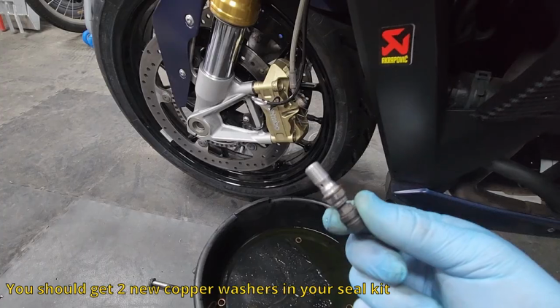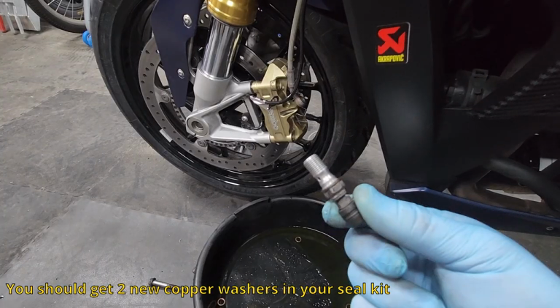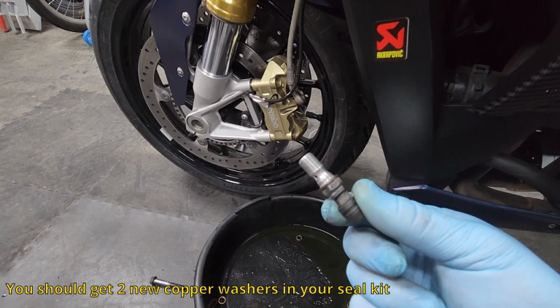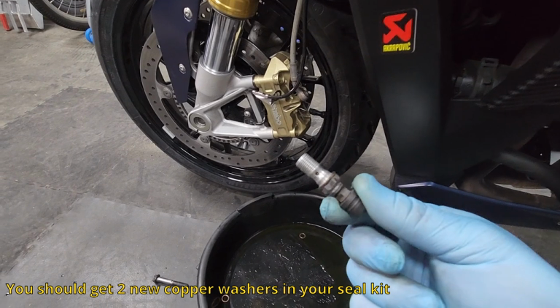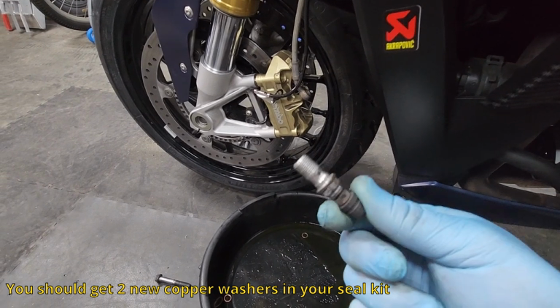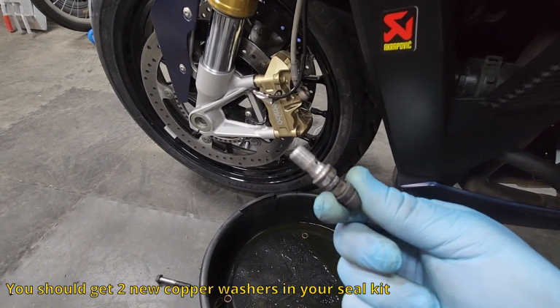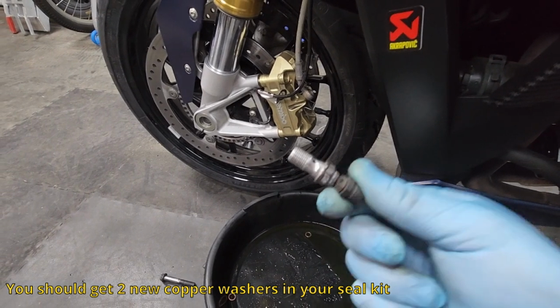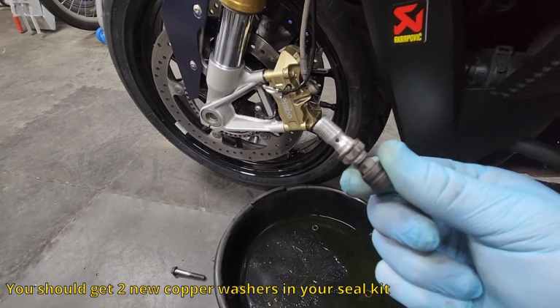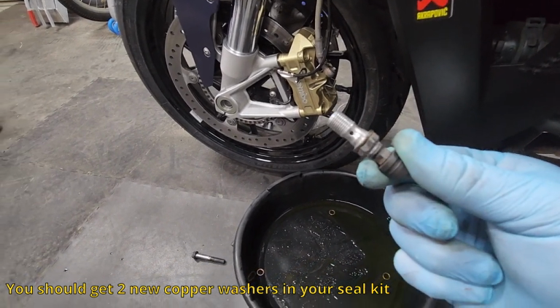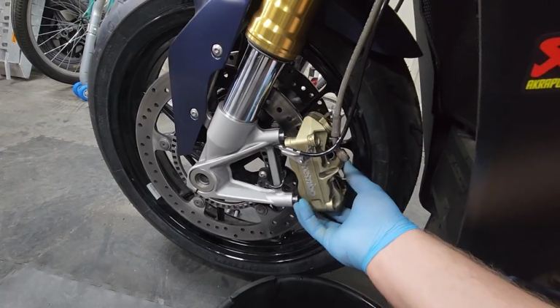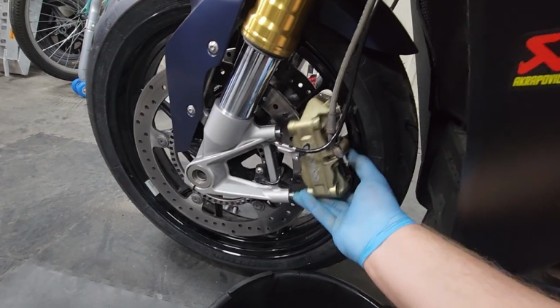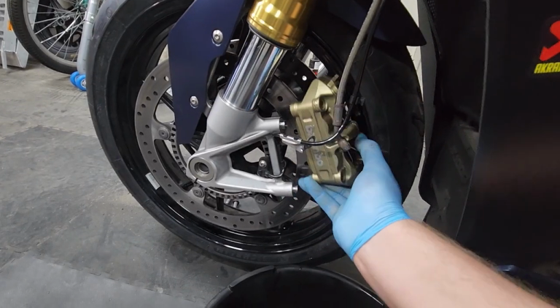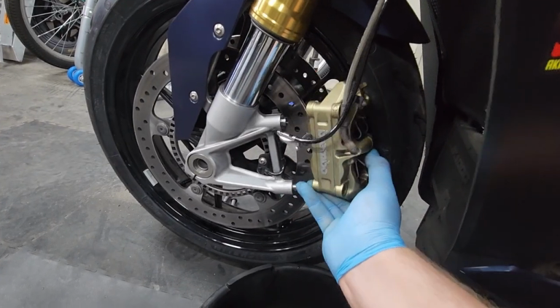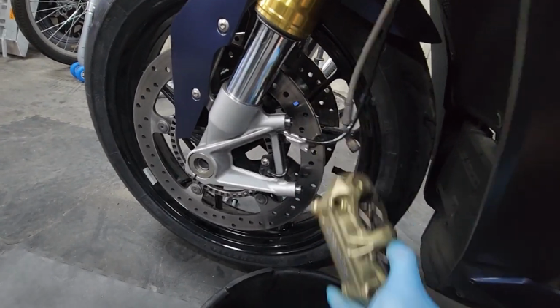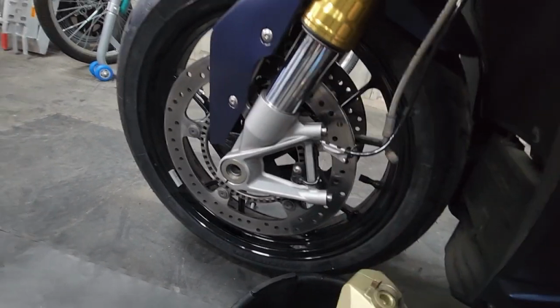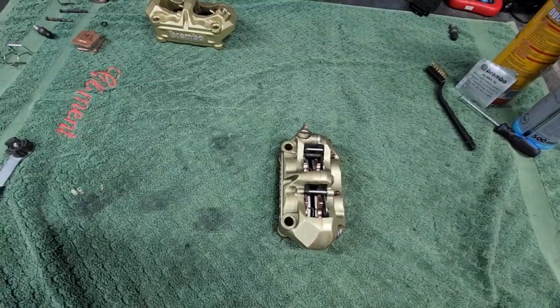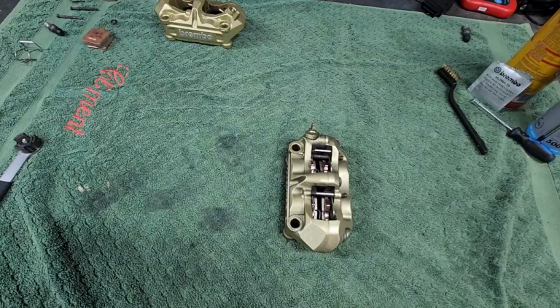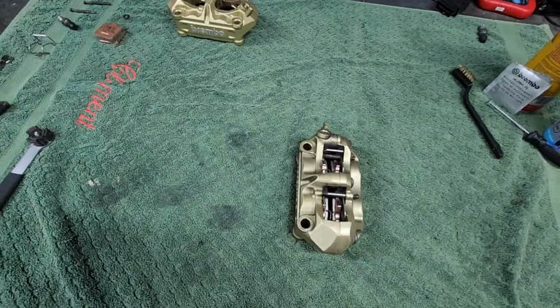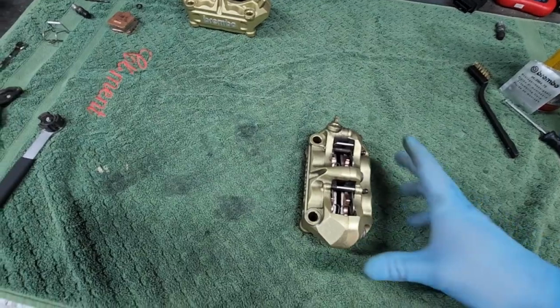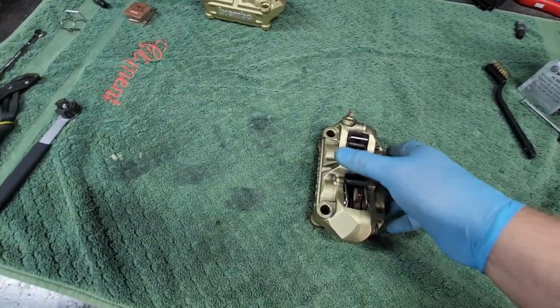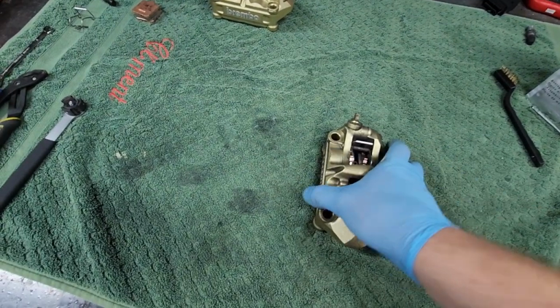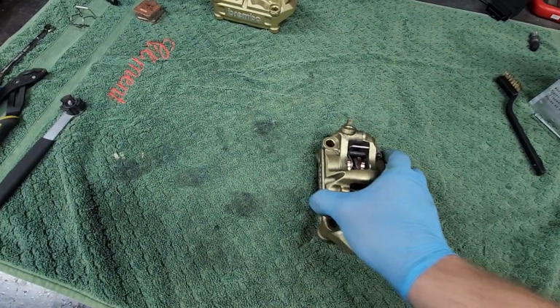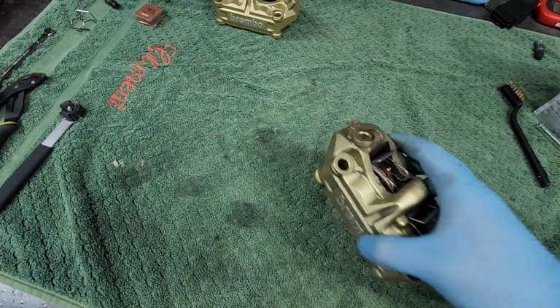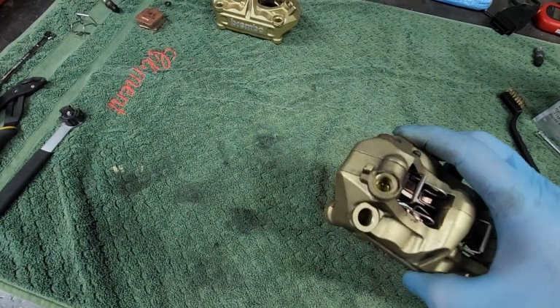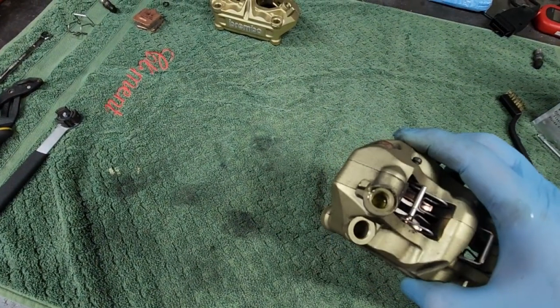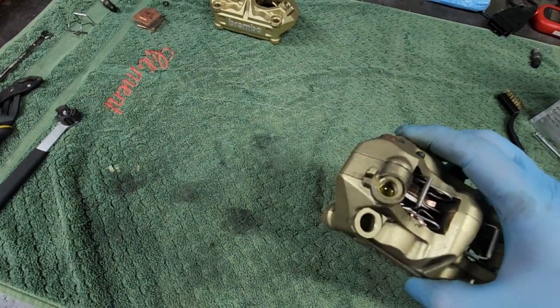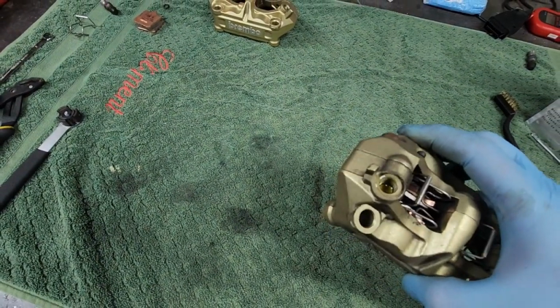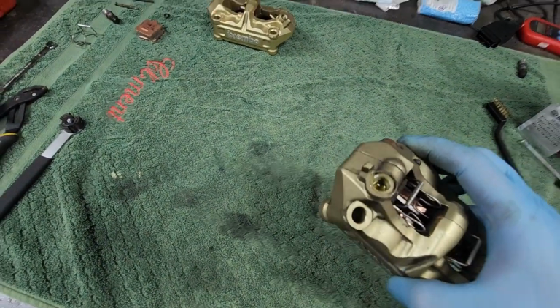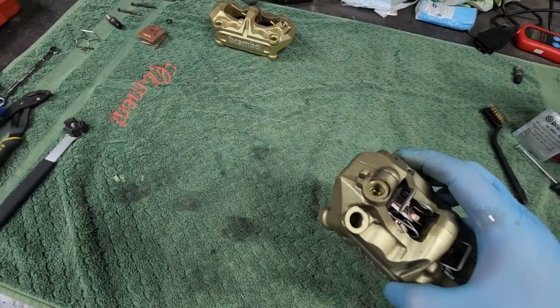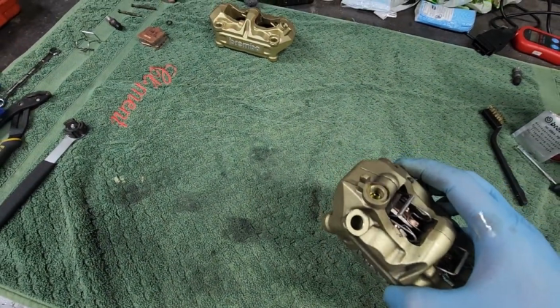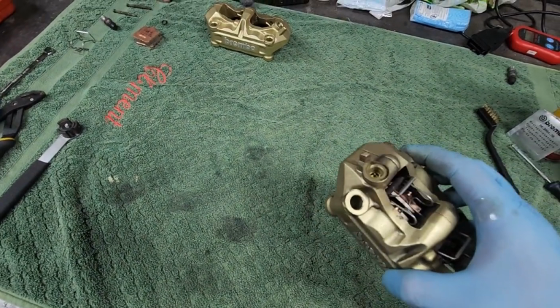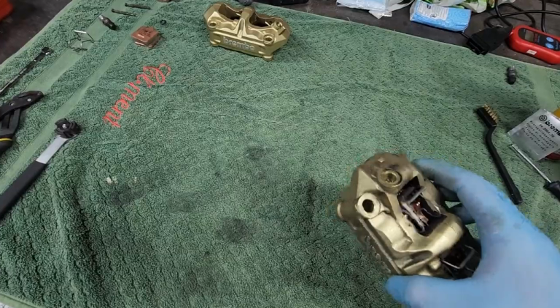You'll need this bleed nipple to put on your new caliper, so don't lose it. Once your caliper's on the workbench, just remember that you're going to have fluid still in the caliper, so get a tray and drain the fluid out.